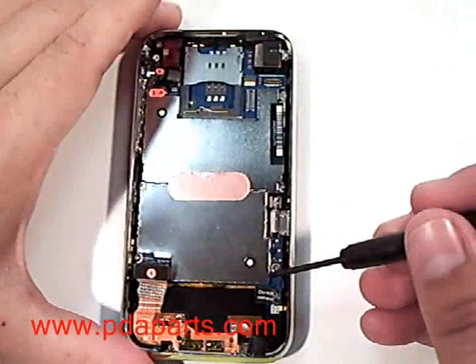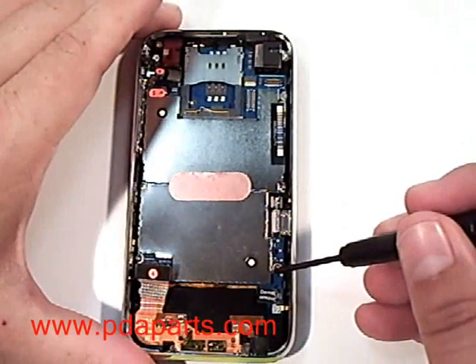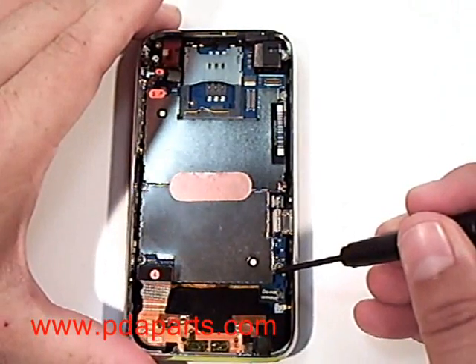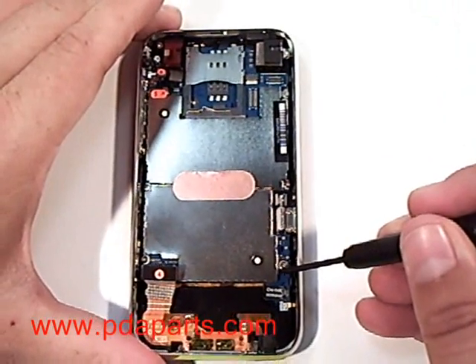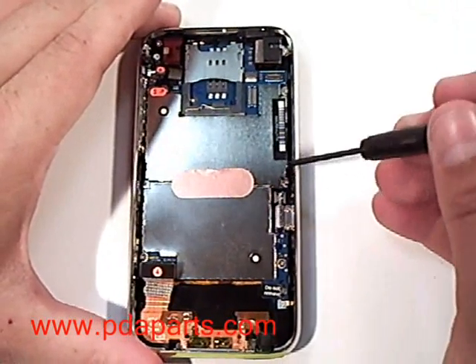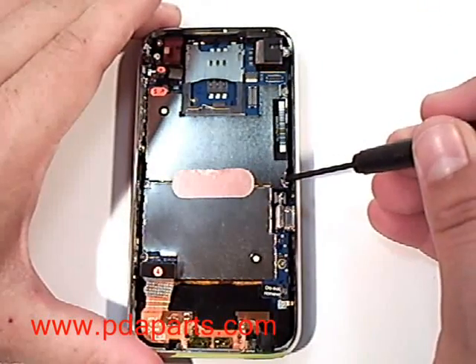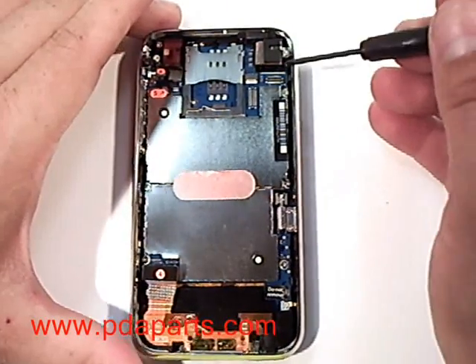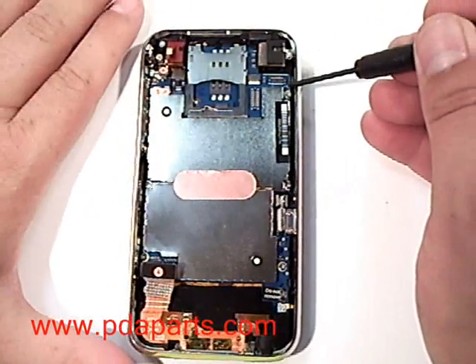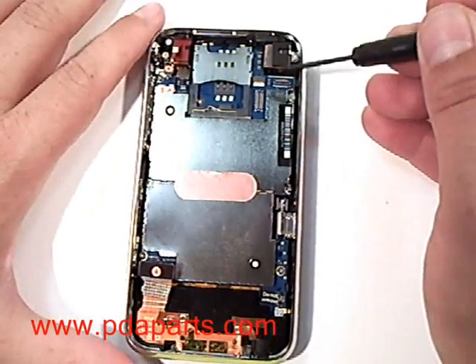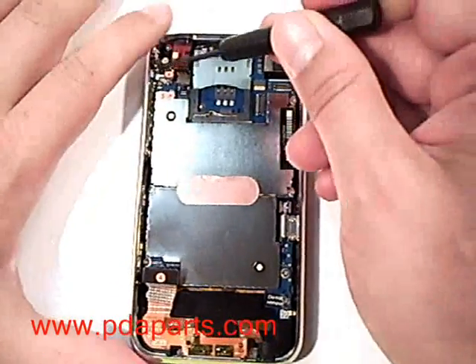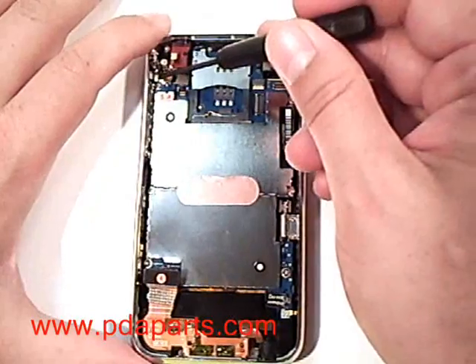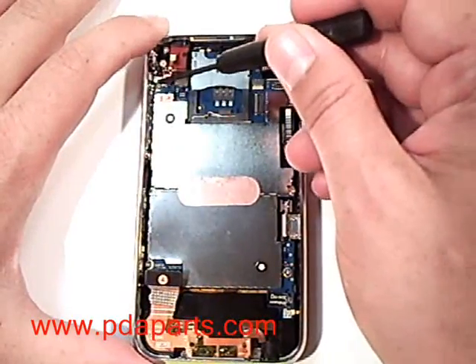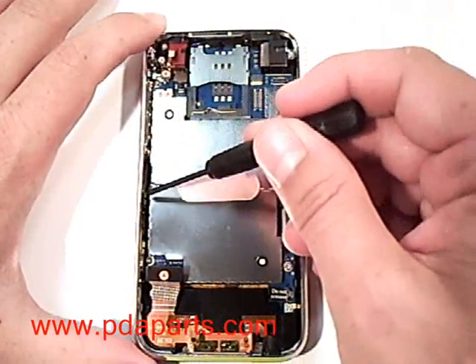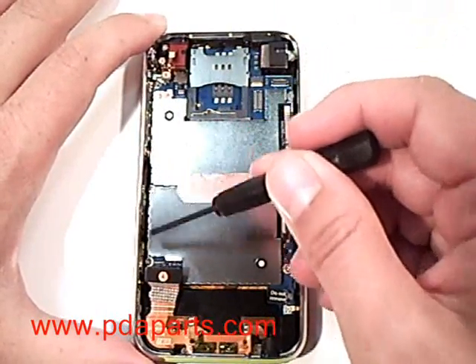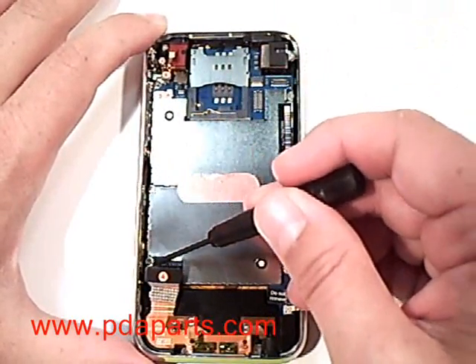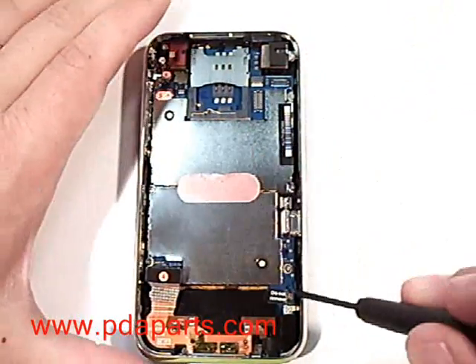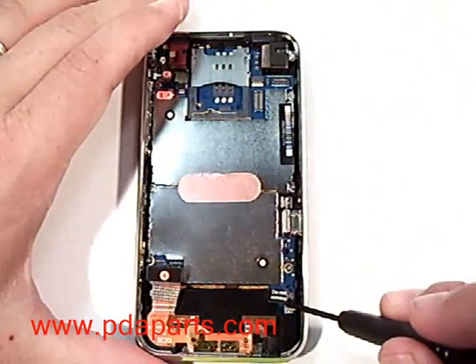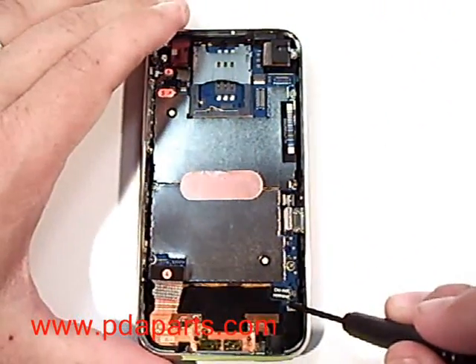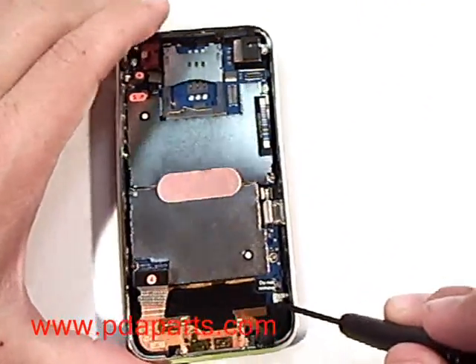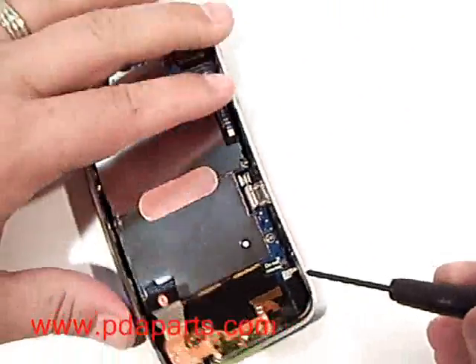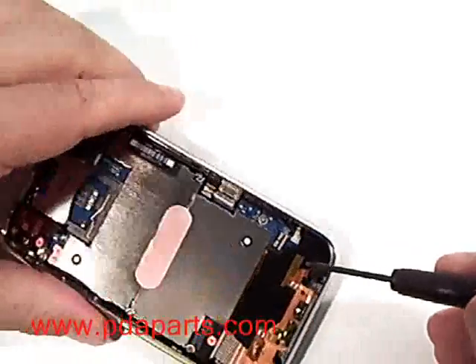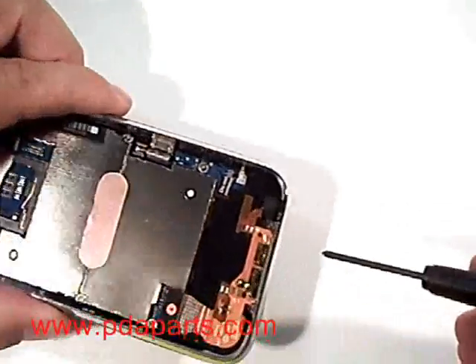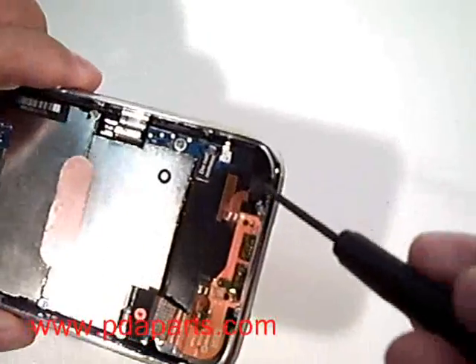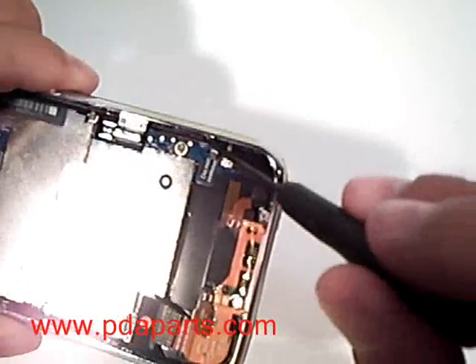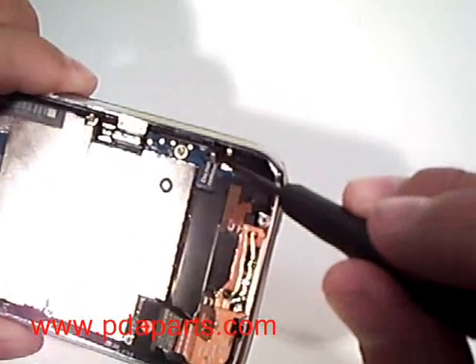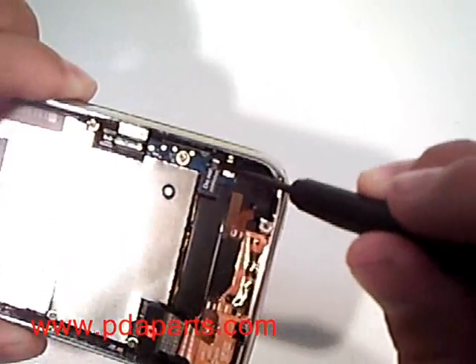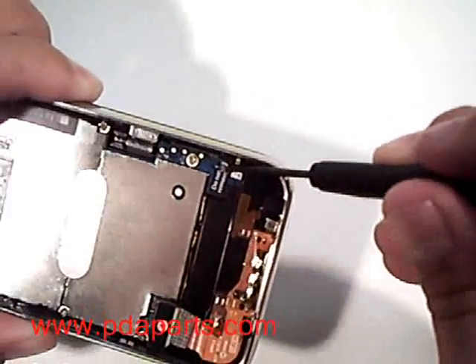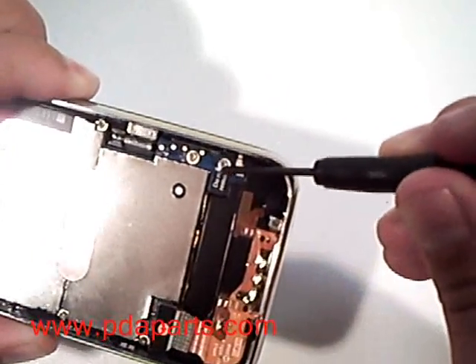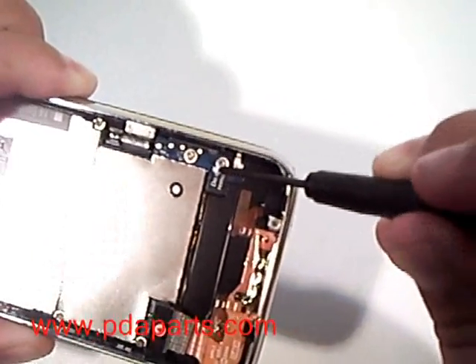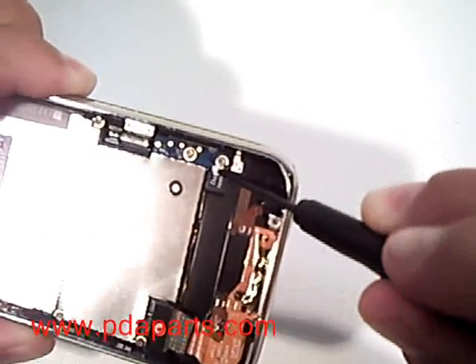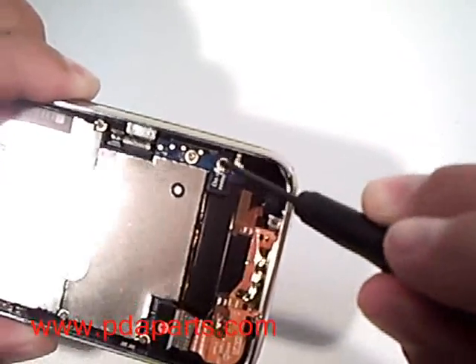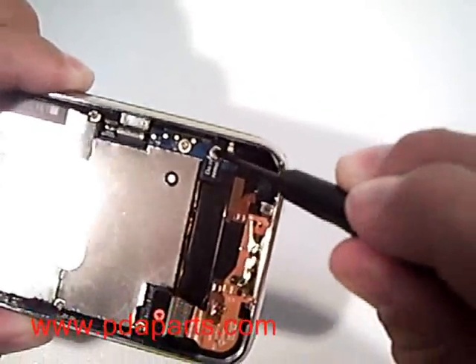We are now going to remove a total of seven screws. One of the screws is underneath a label. You will need to remove that label and remove that screw first using a small Phillips screwdriver.